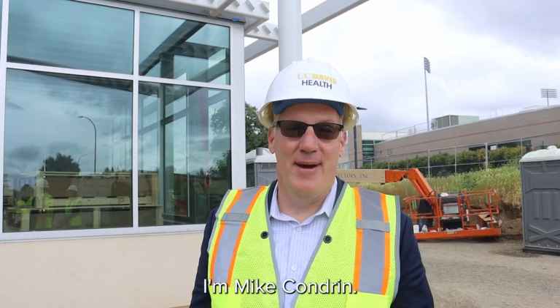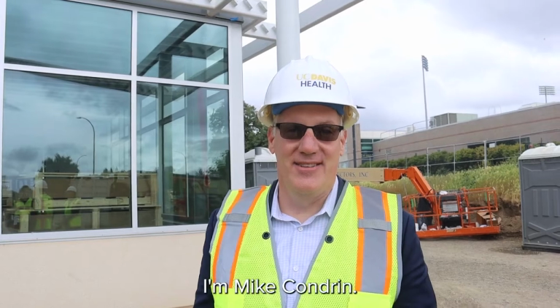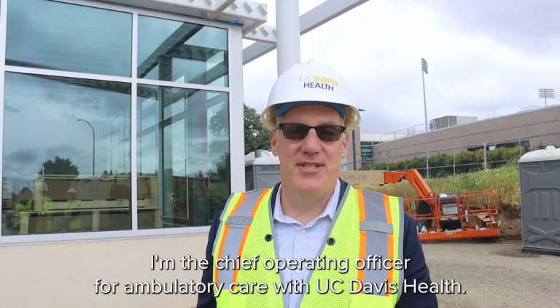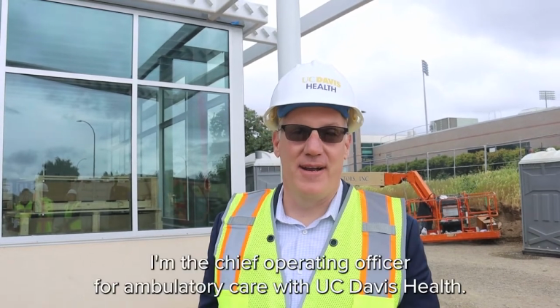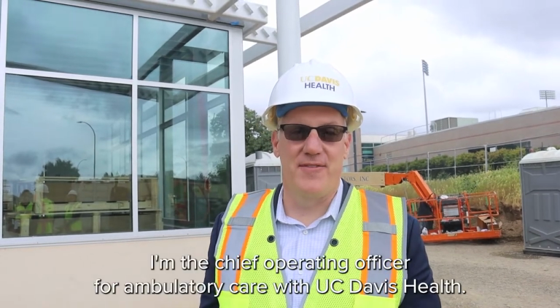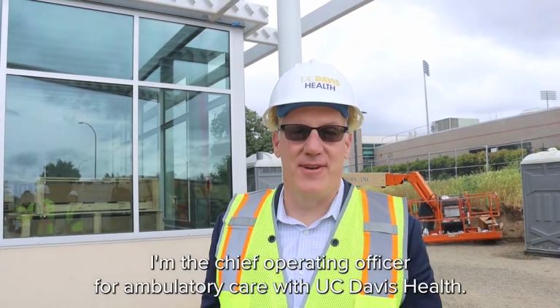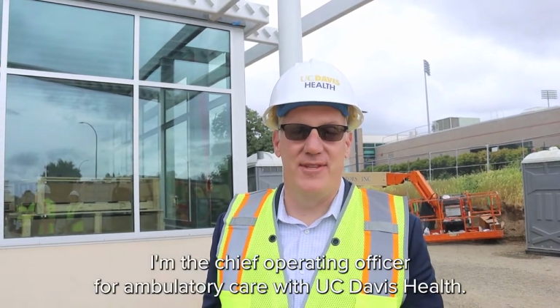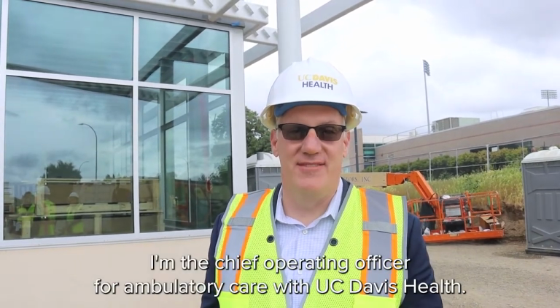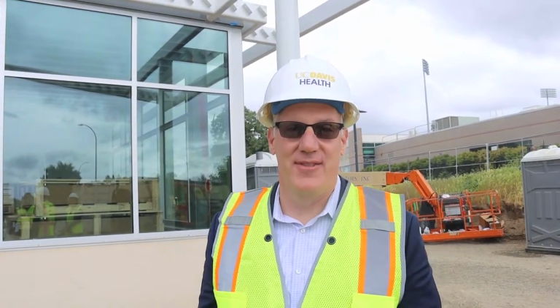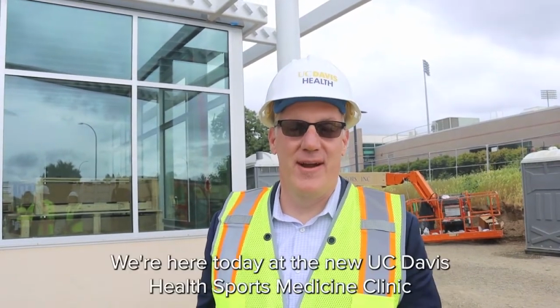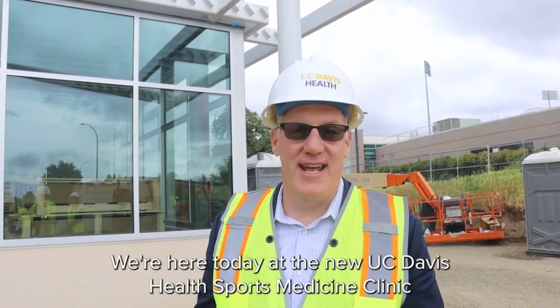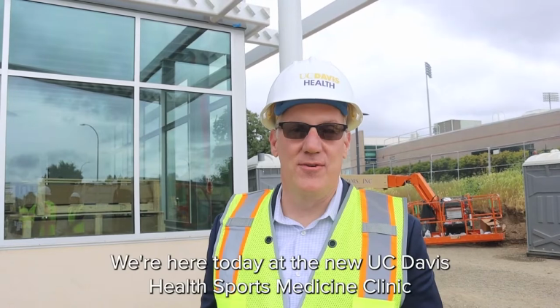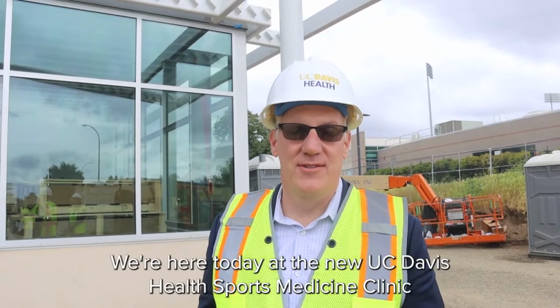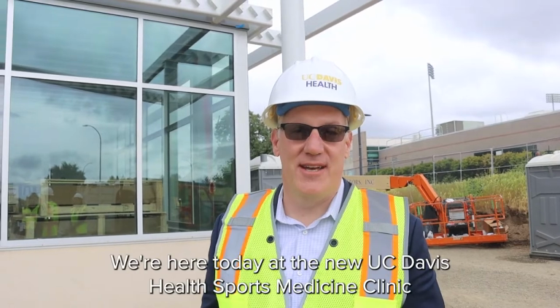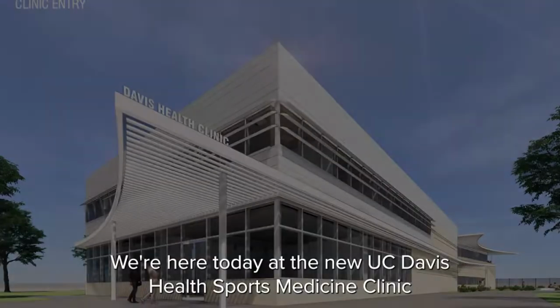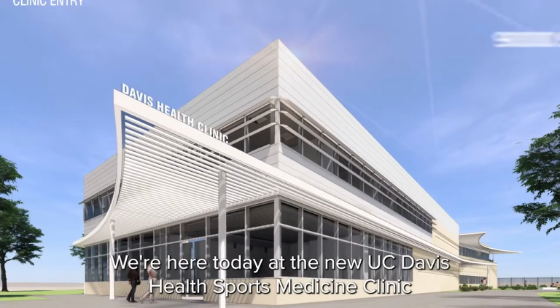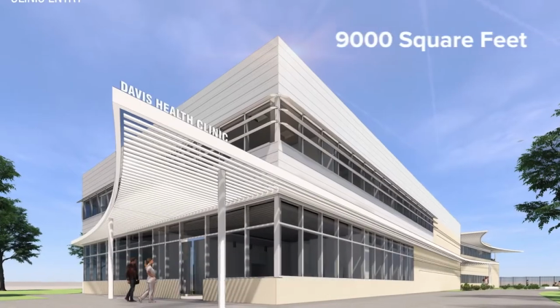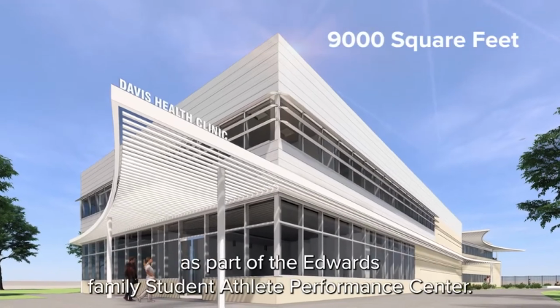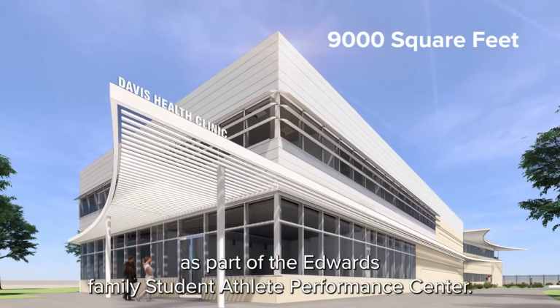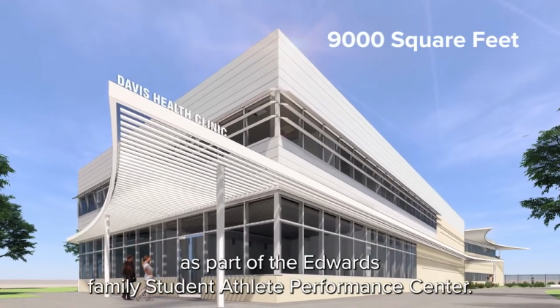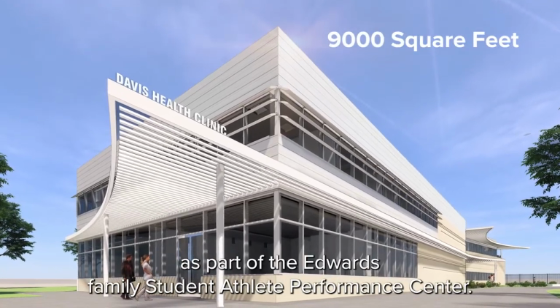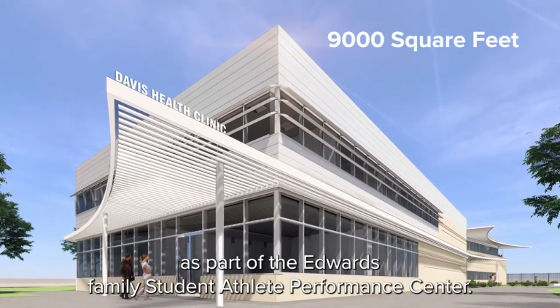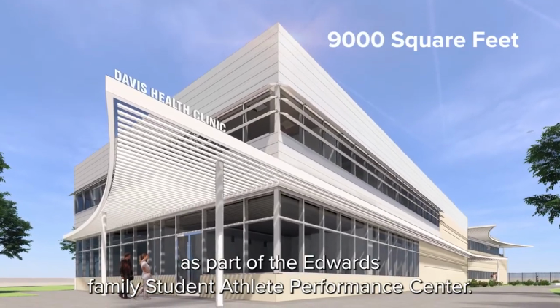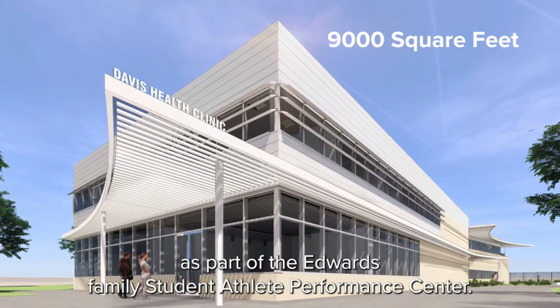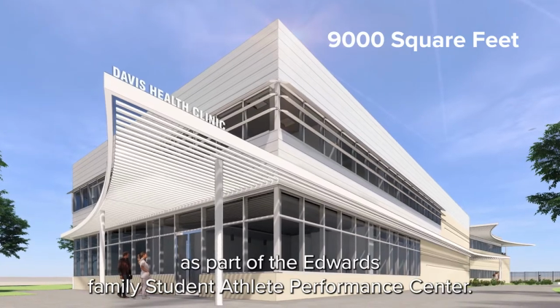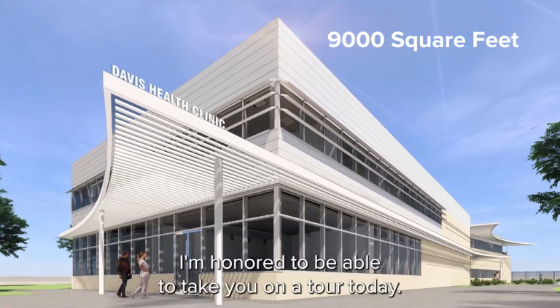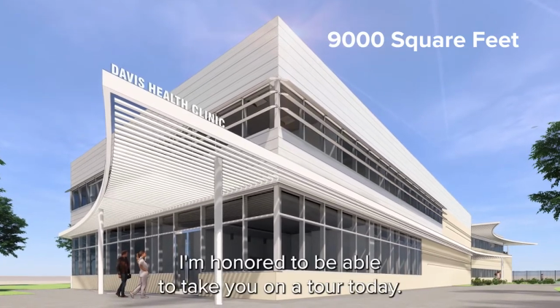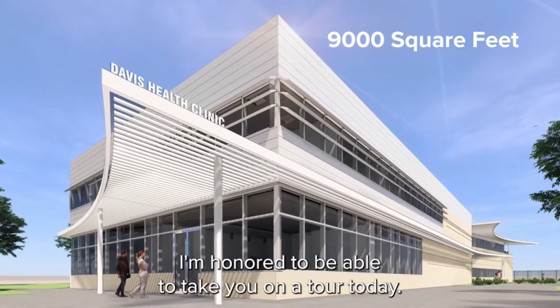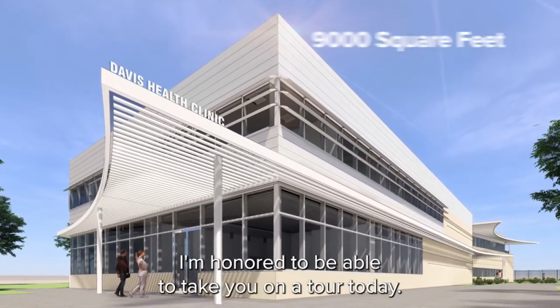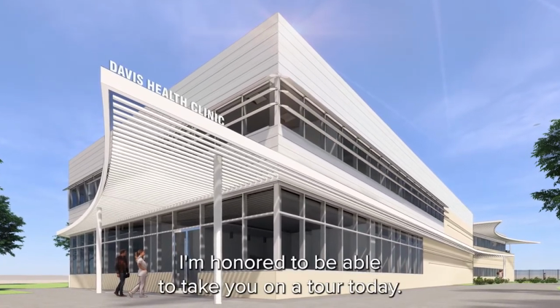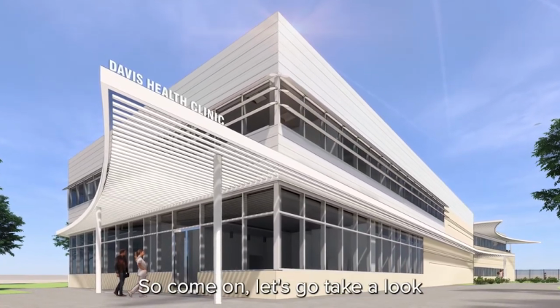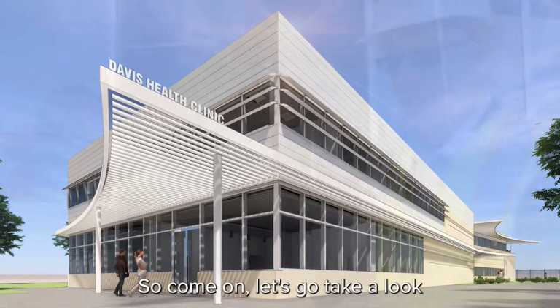I'm Mike Condren, Chief Operating Officer for Ambulatory Care with UC Davis Health. We're here today at the new UC Davis Health Sports Medicine Clinic as part of the Edwards Family Student Athlete Performance Center. I'm honored to be able to take you on a tour today, so come on, let's go take a look.